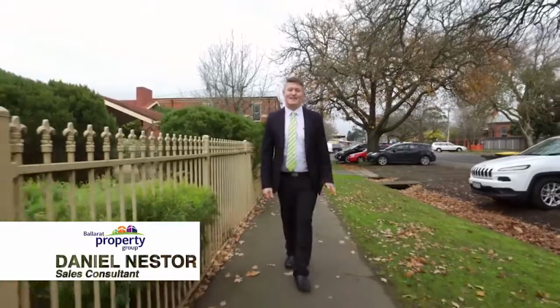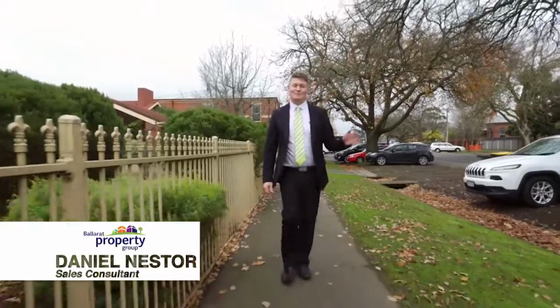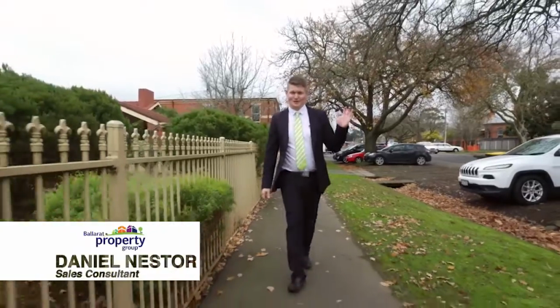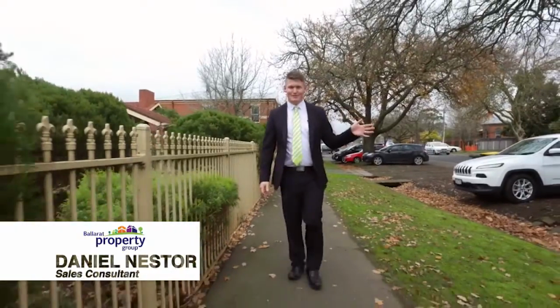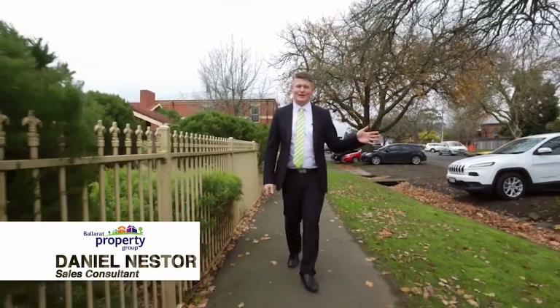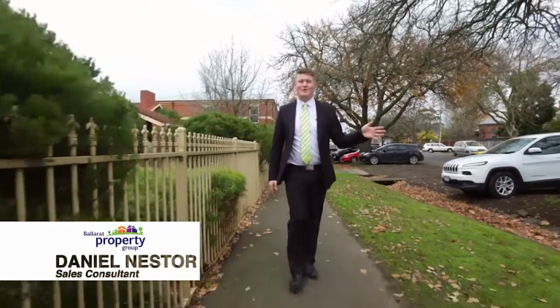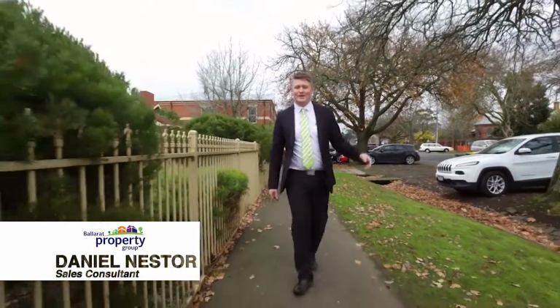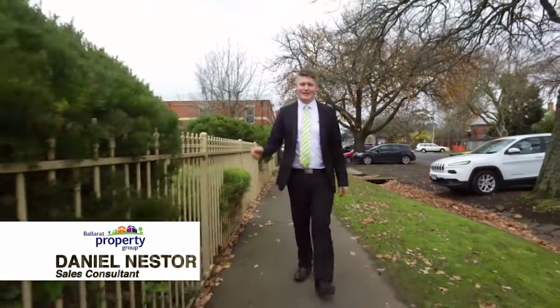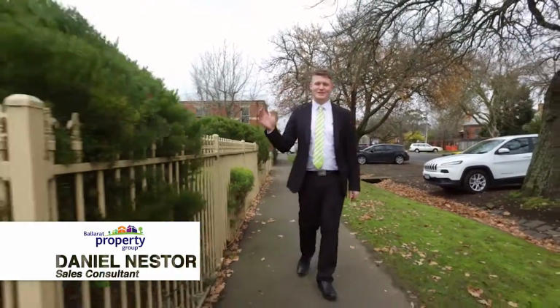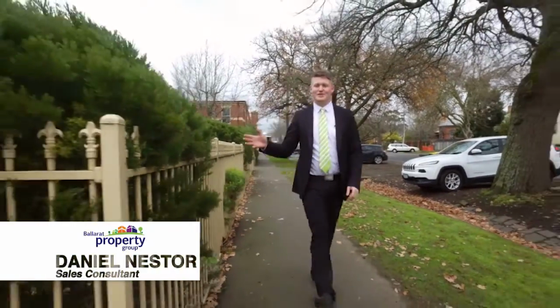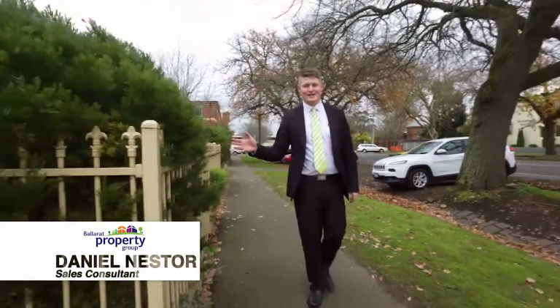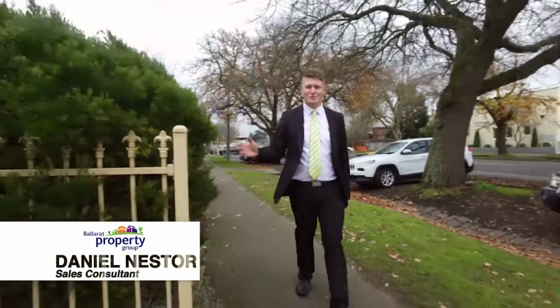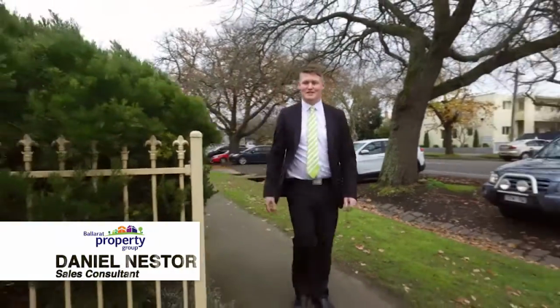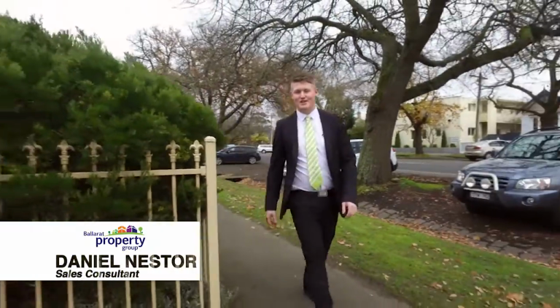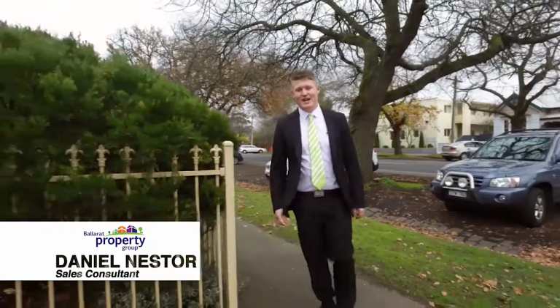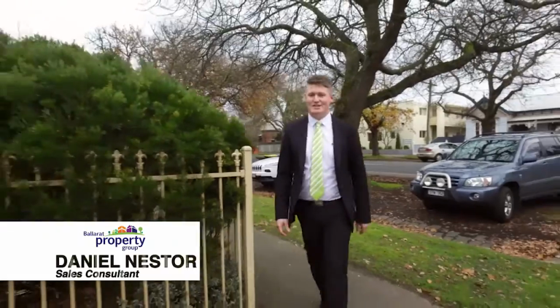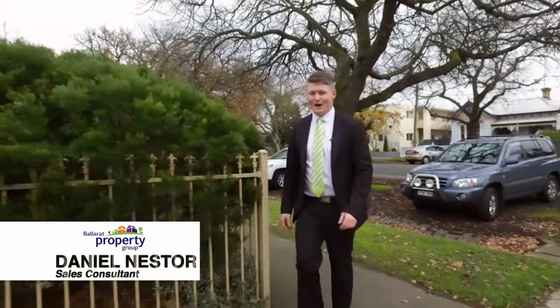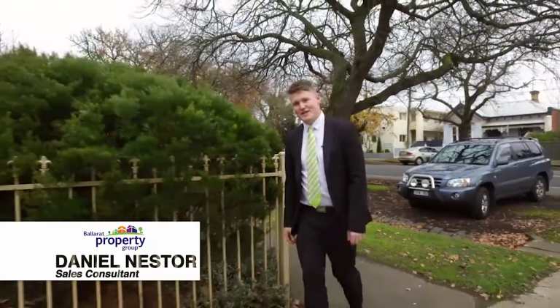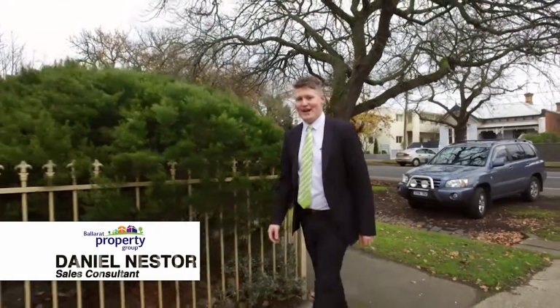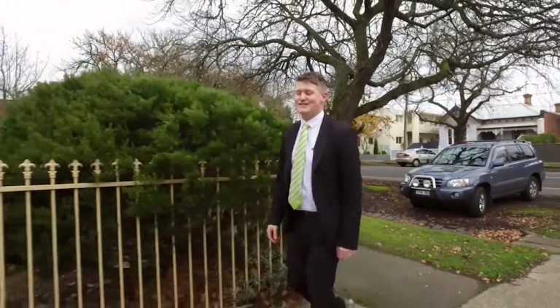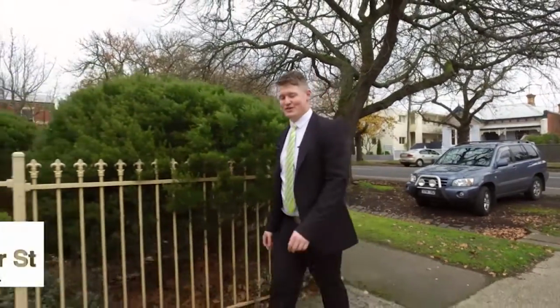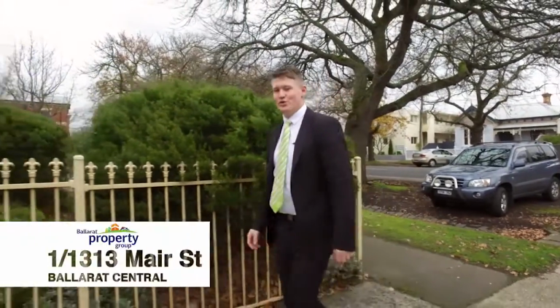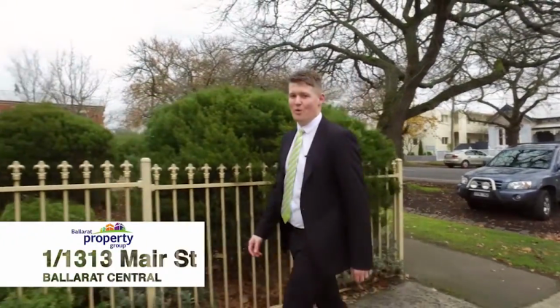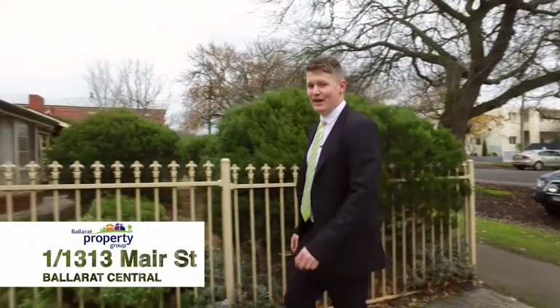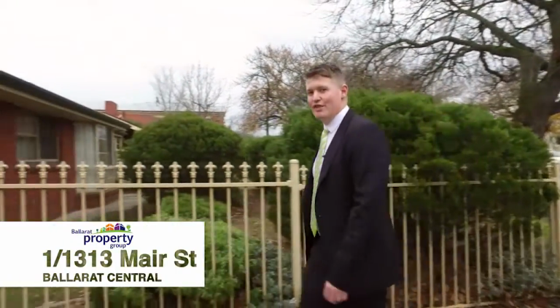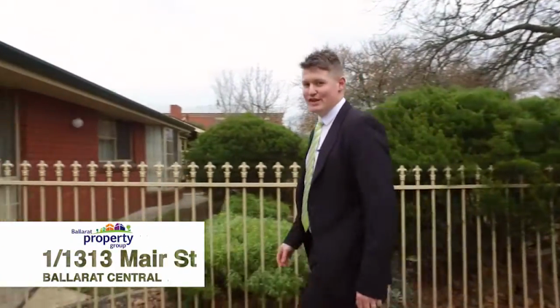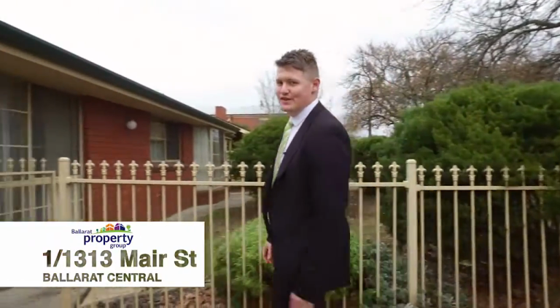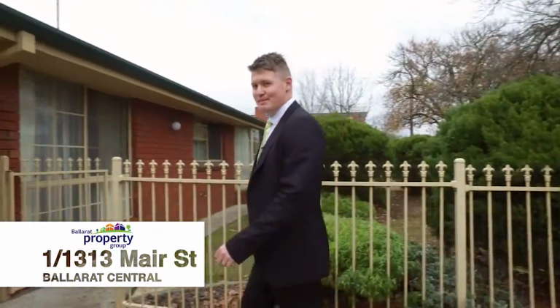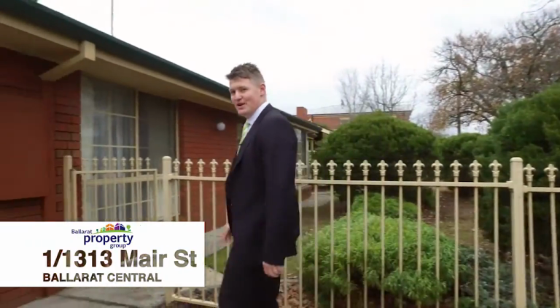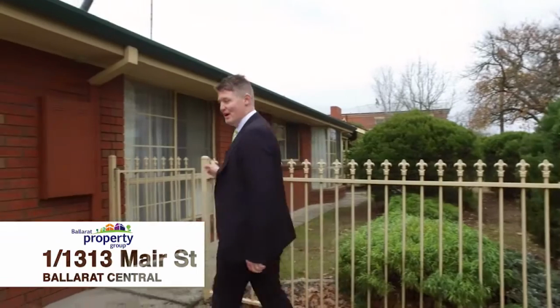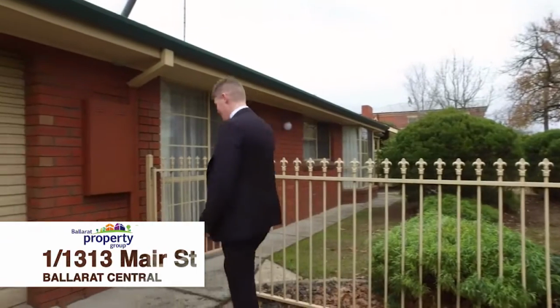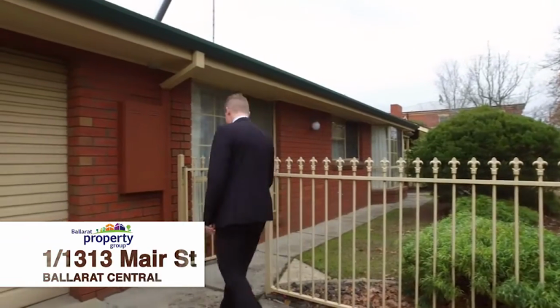Sandwiched perfectly between Lake Wenderee and the Sturt Street Central Business District is this wonderful townhouse known as Unit 1, 1313 Maher Street, Ballarat Central.